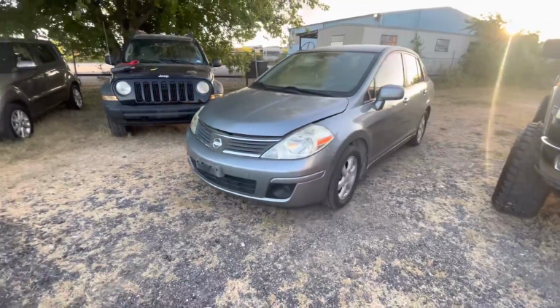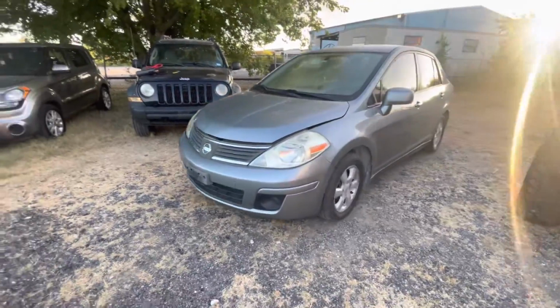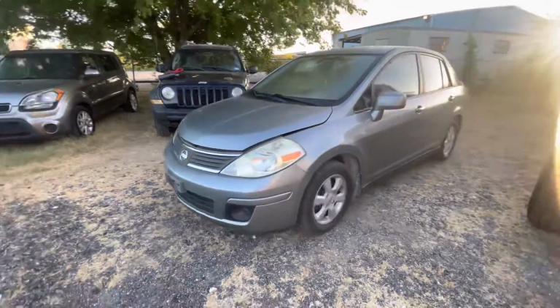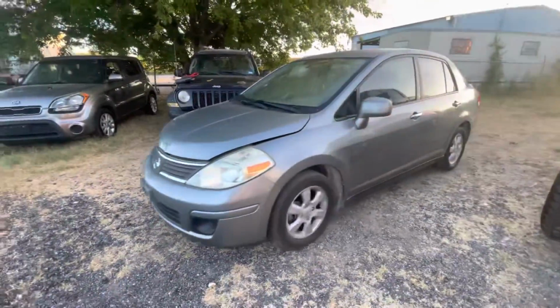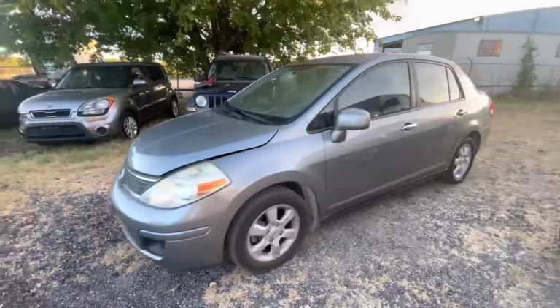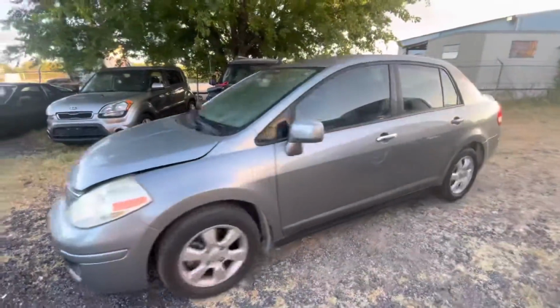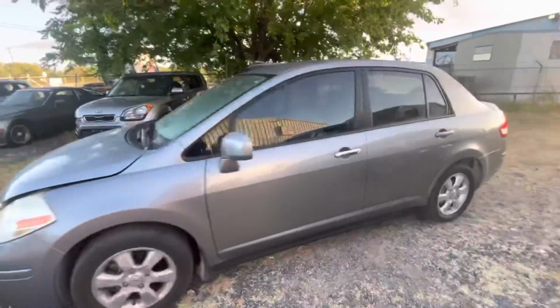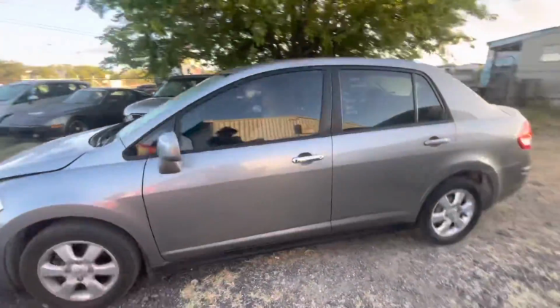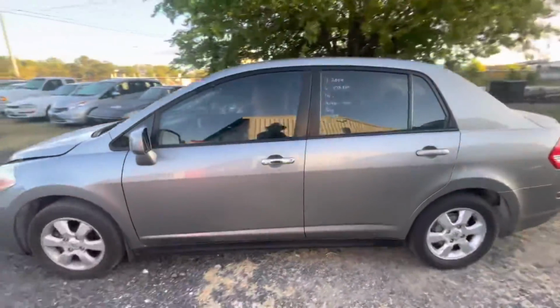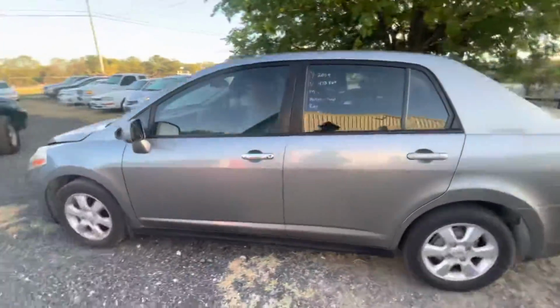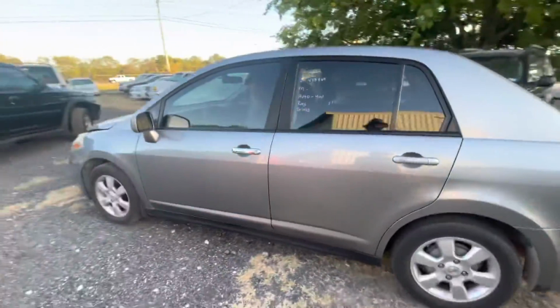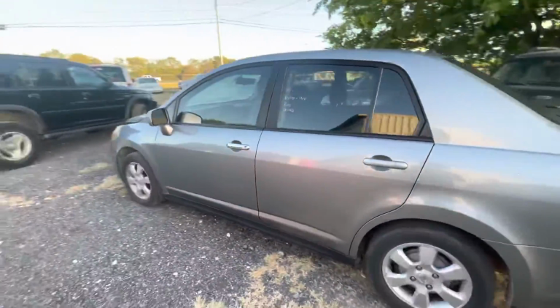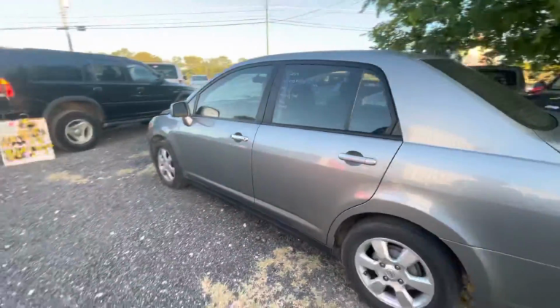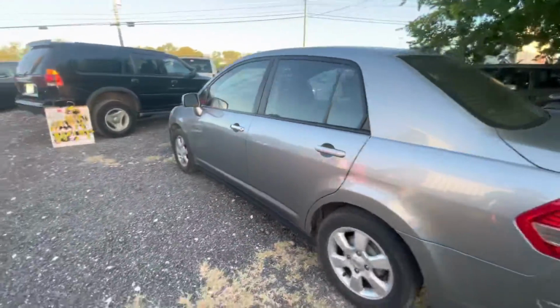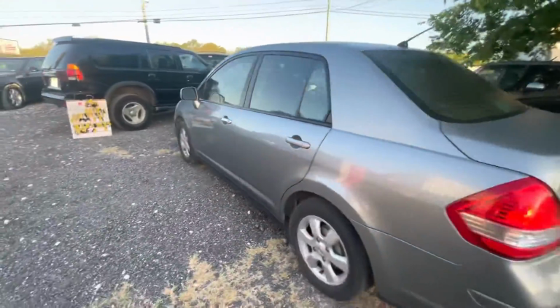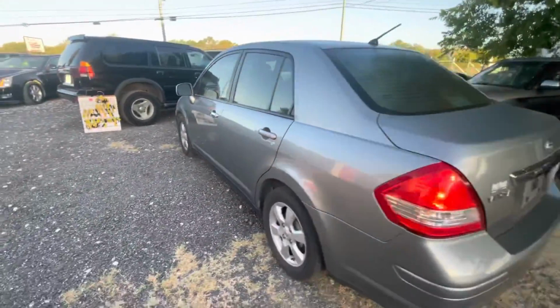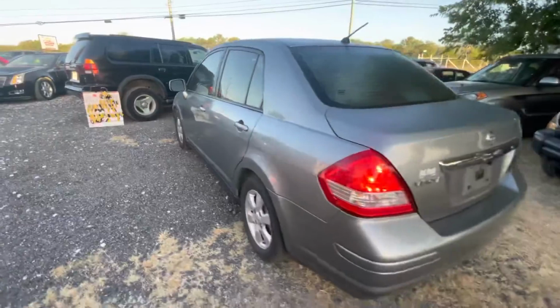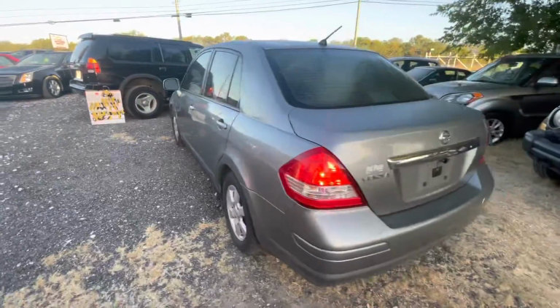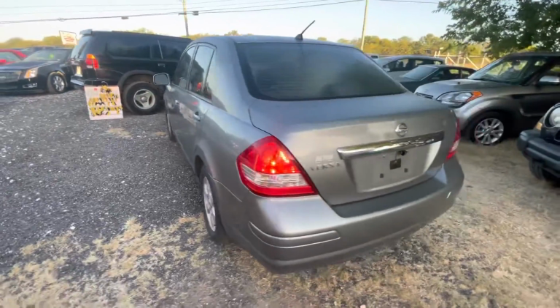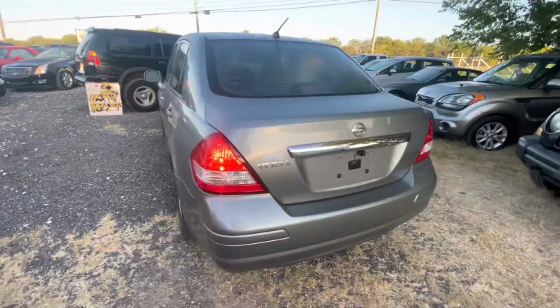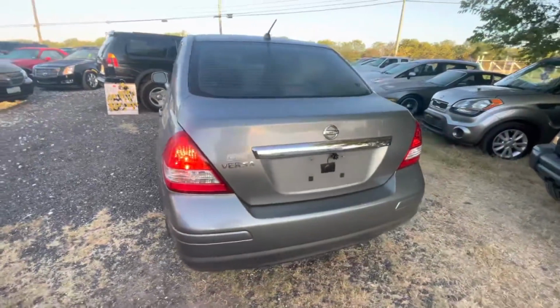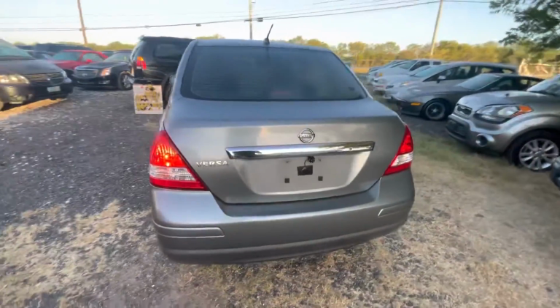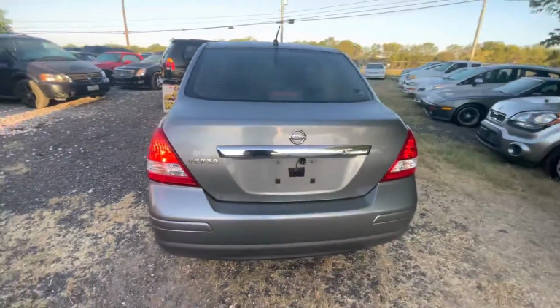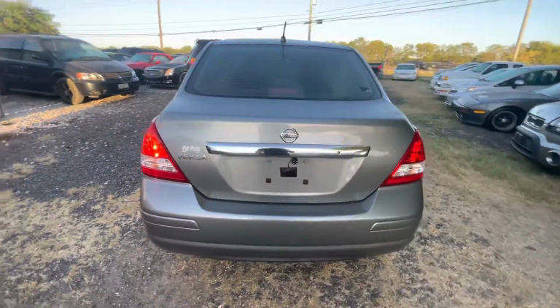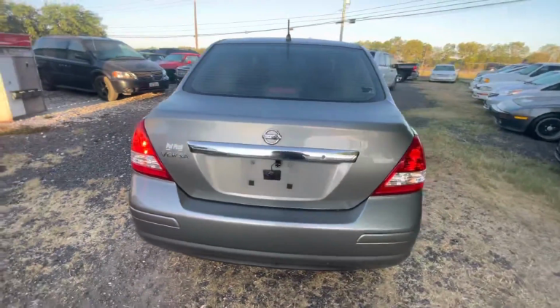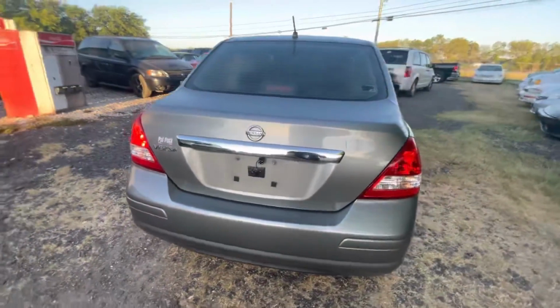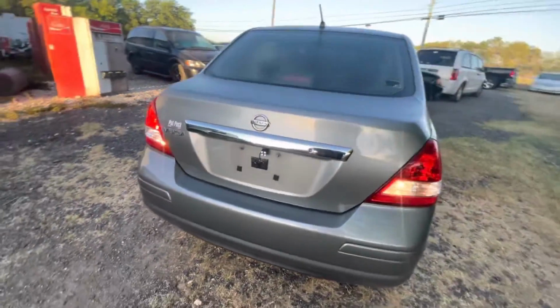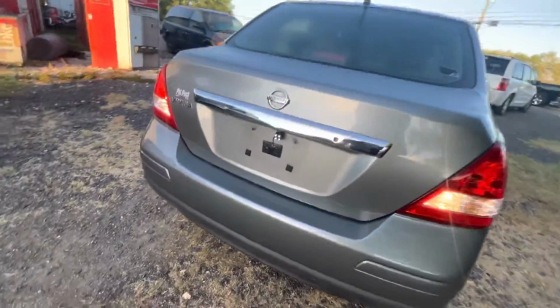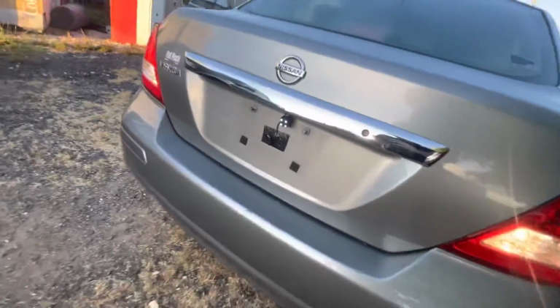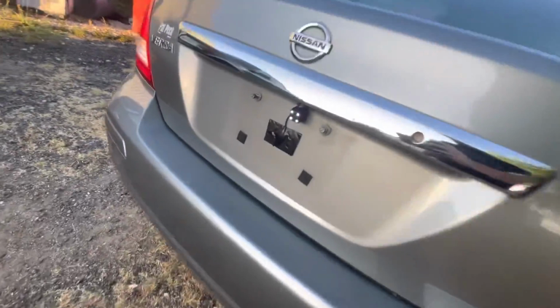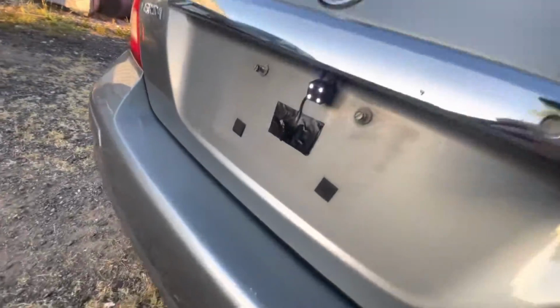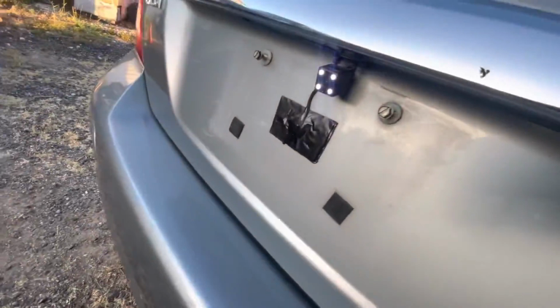Hey everybody, Tamar here at Alomar Xeners. We have a 2009 Nissan Versa — it's an automatic four-cylinder. Looks like it has a little backup camera right there.